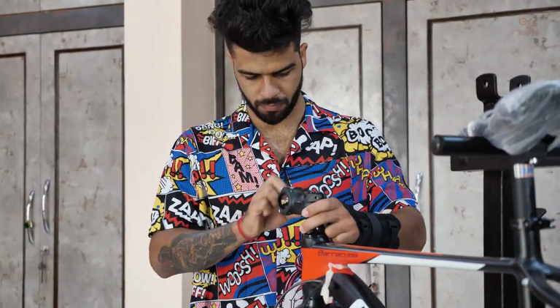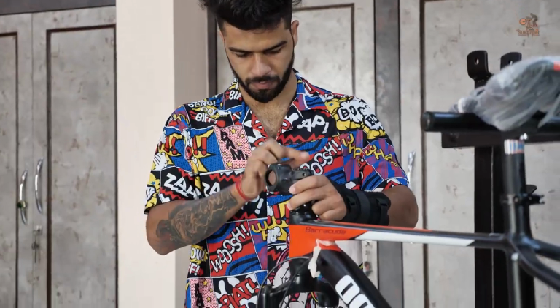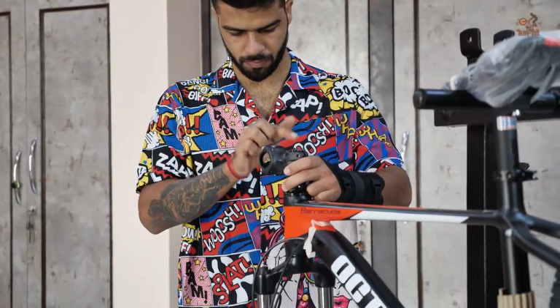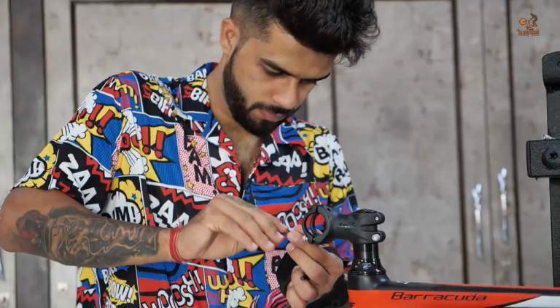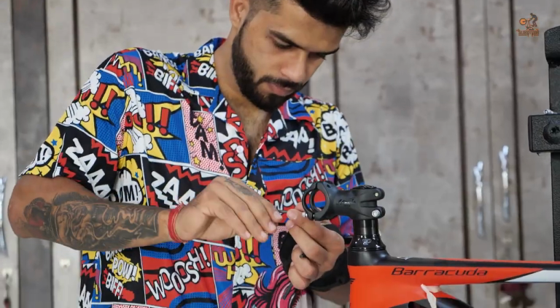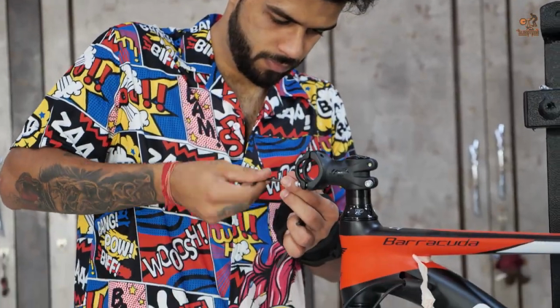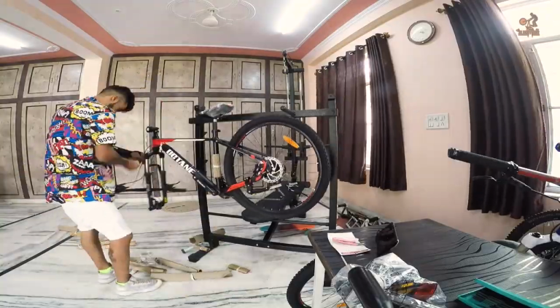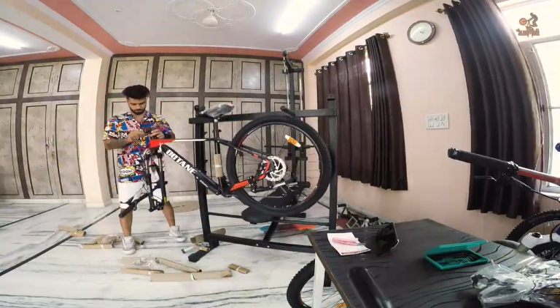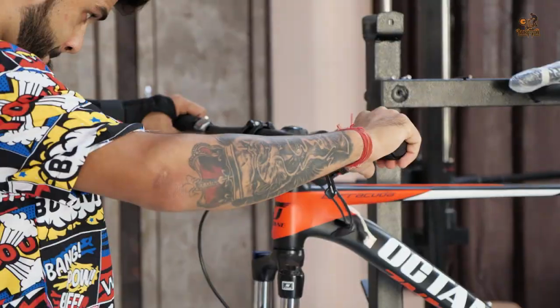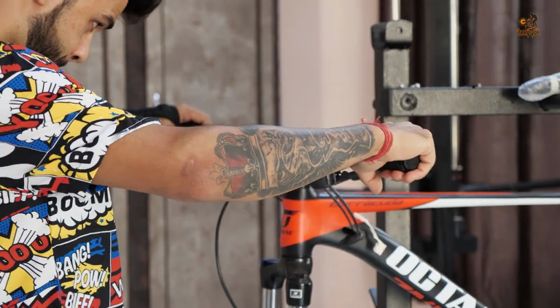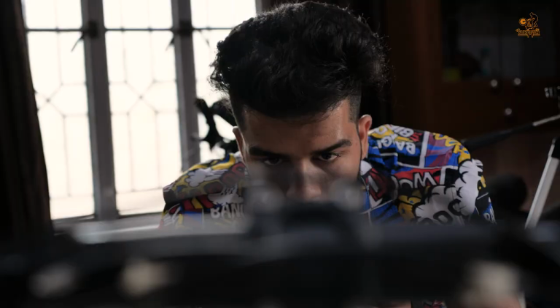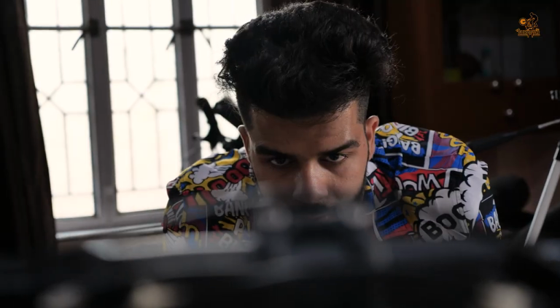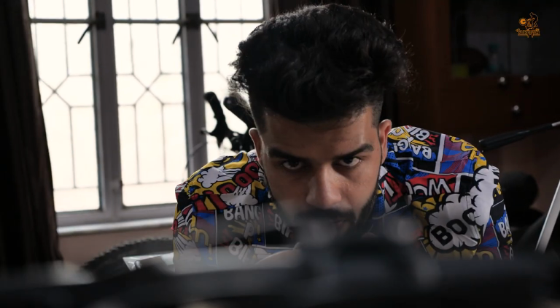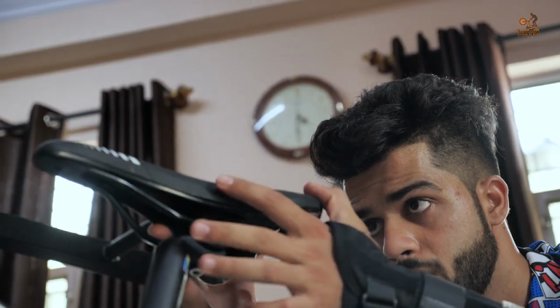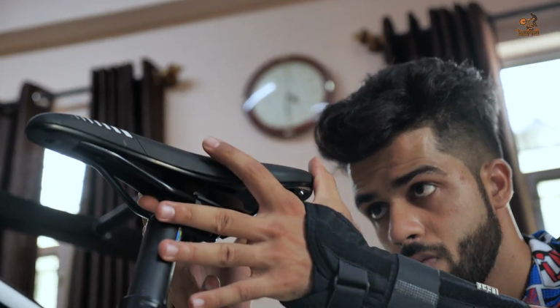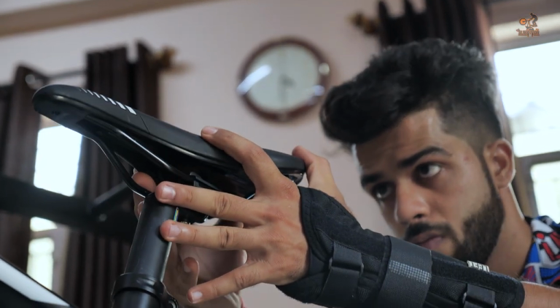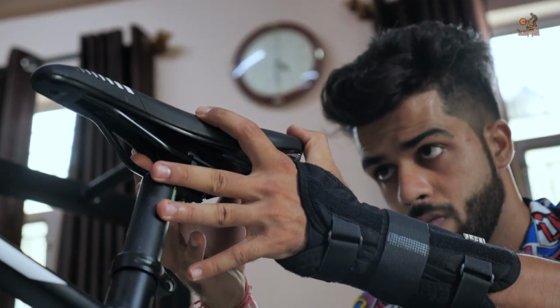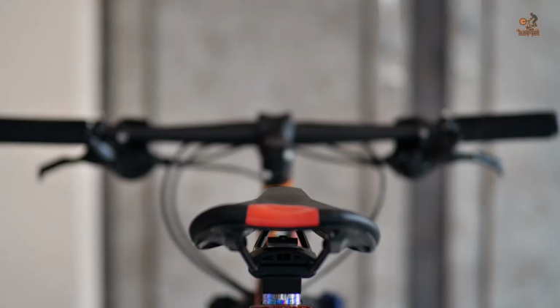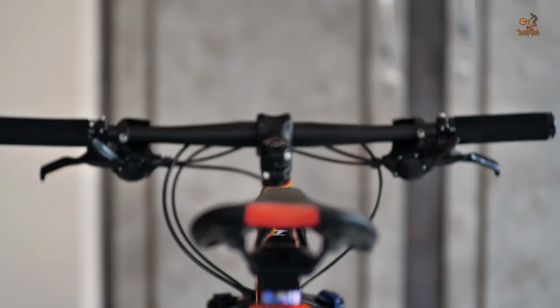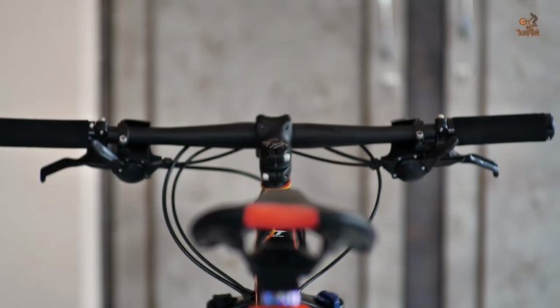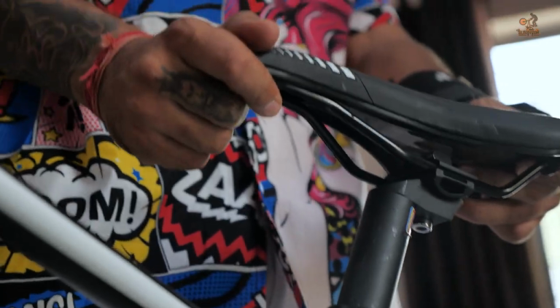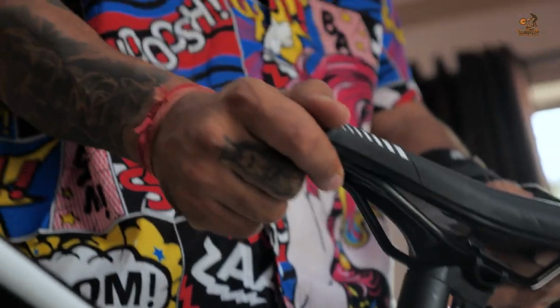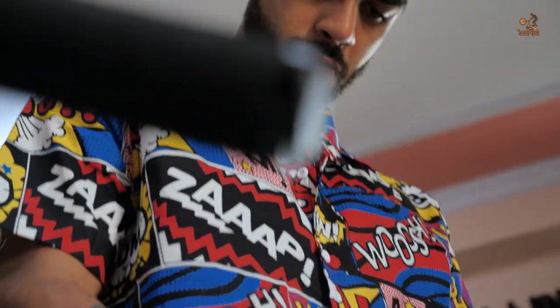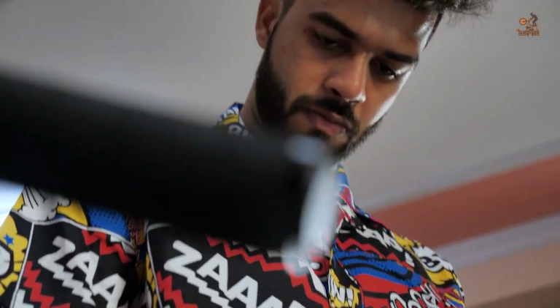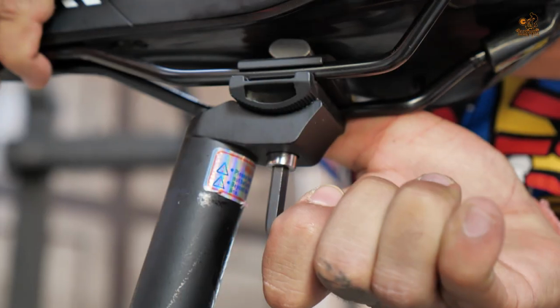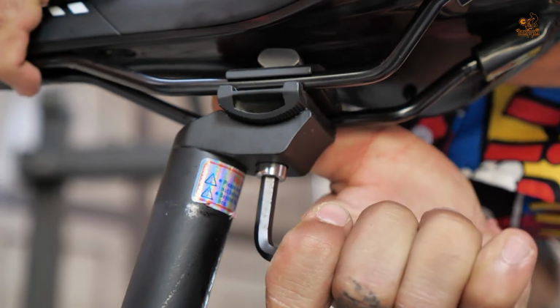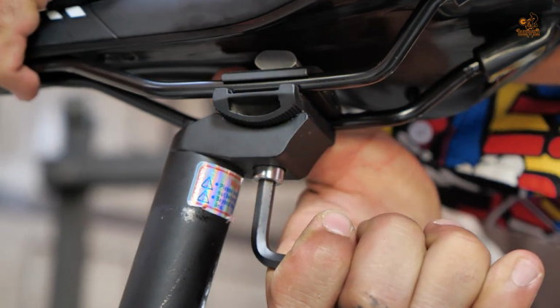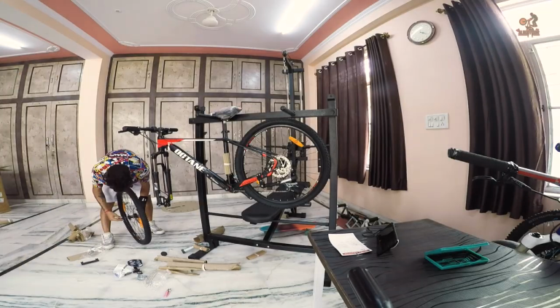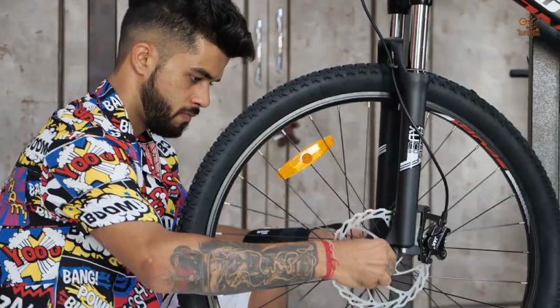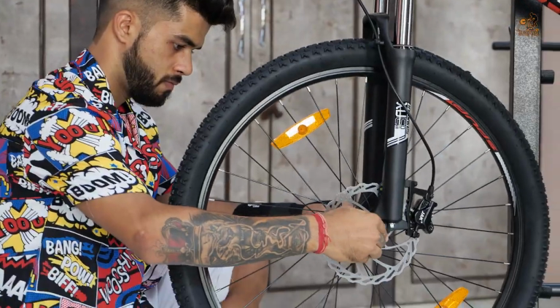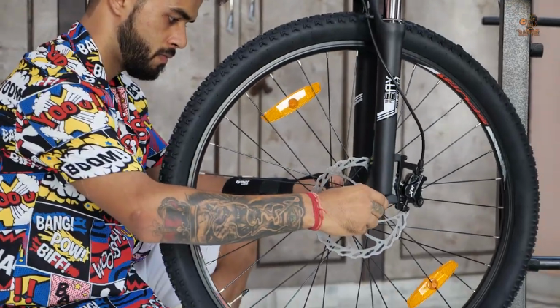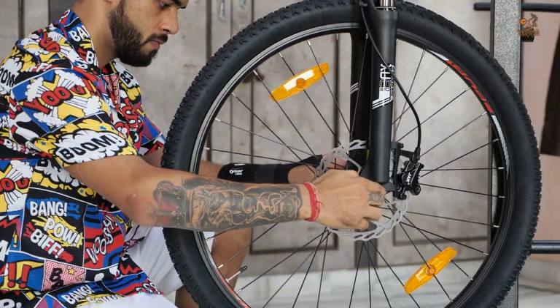The Hero Optane Barracuda is a mountain bicycle which has an alloy frame. The handlebar is of alloy and 680mm long. This bike is of 27.5 inches wheel size with alloy rims.